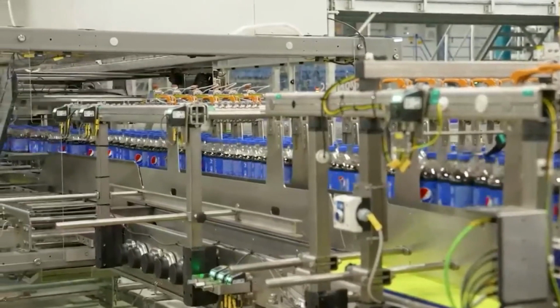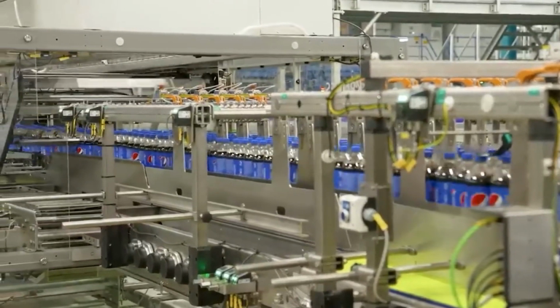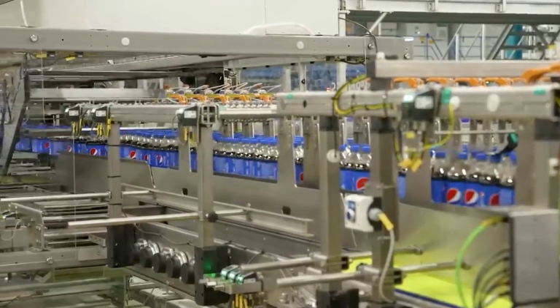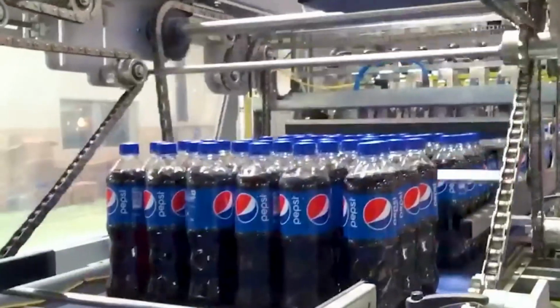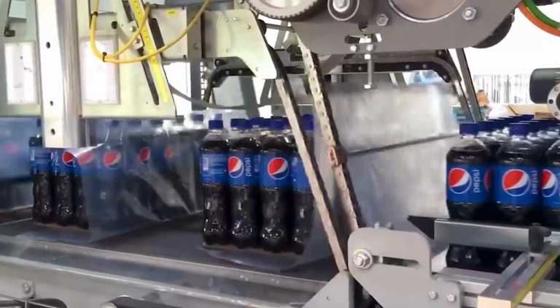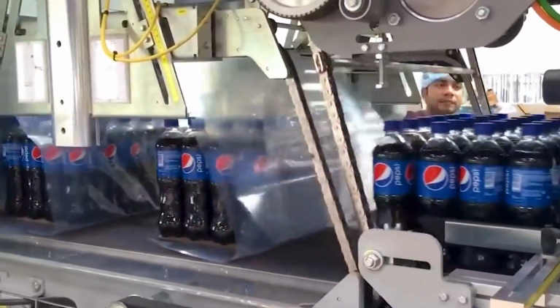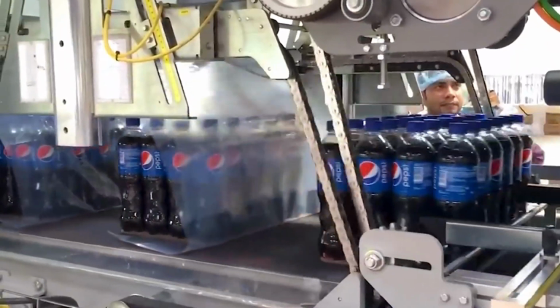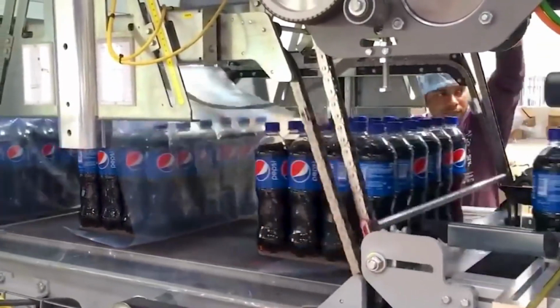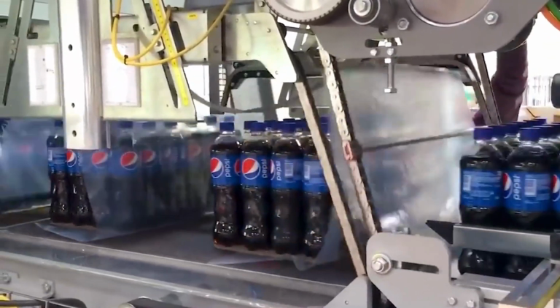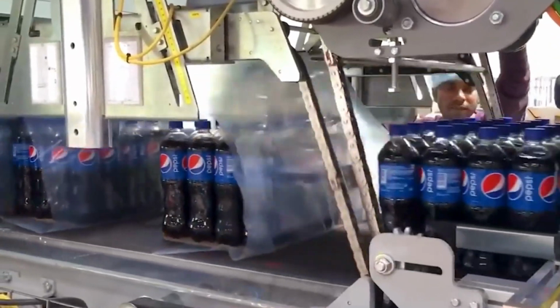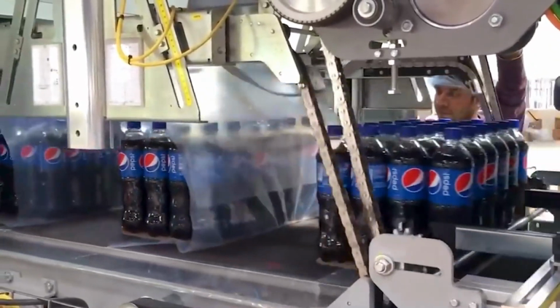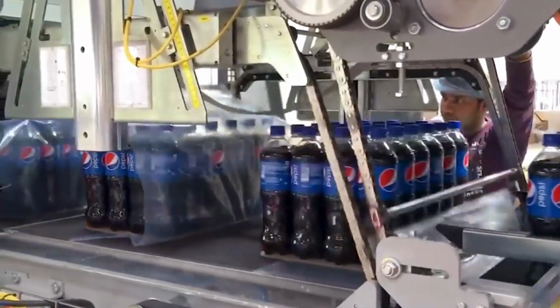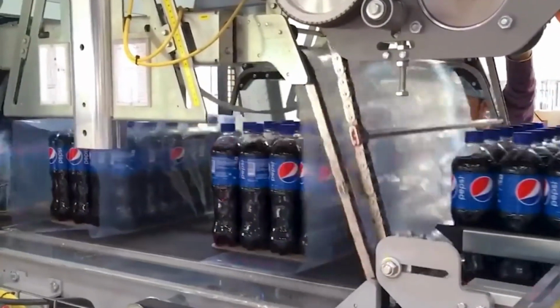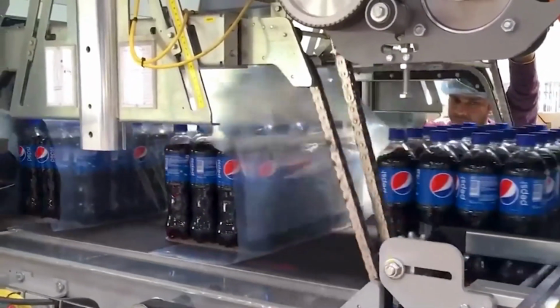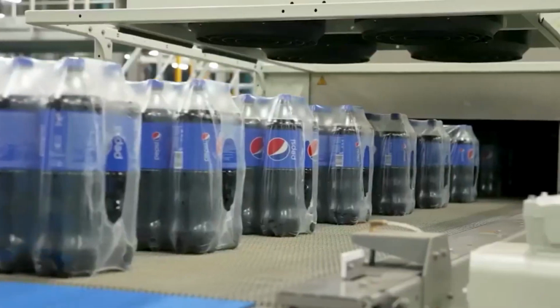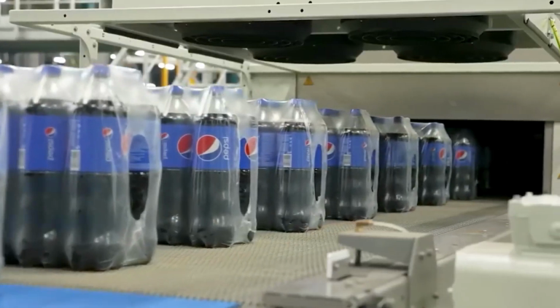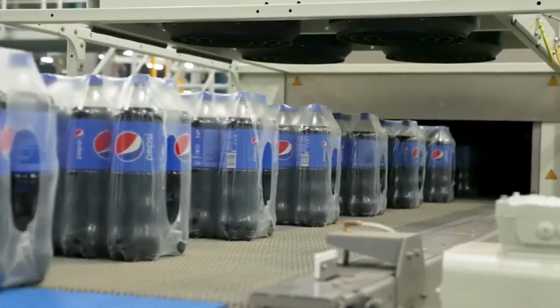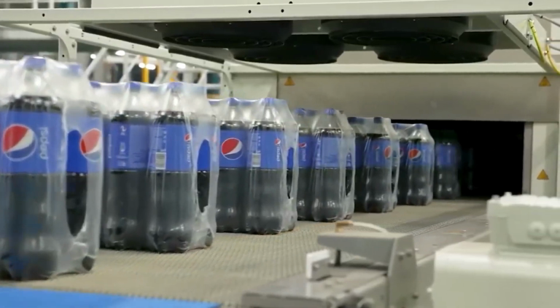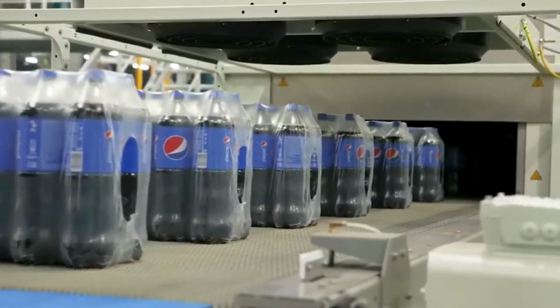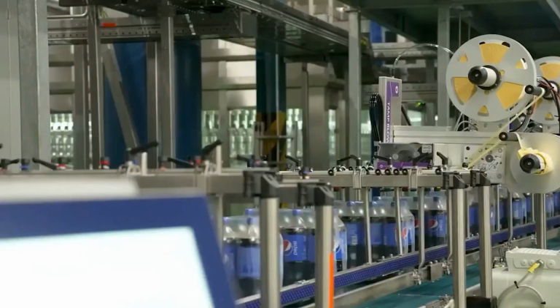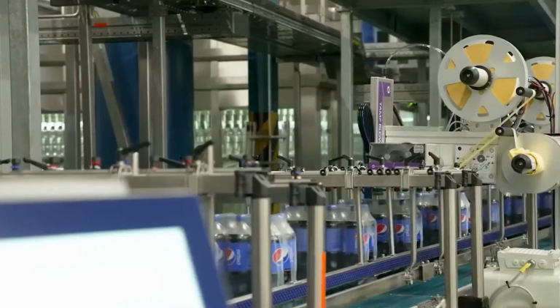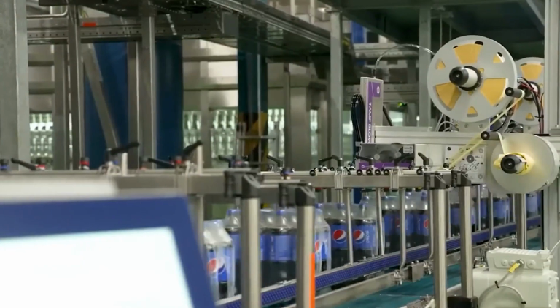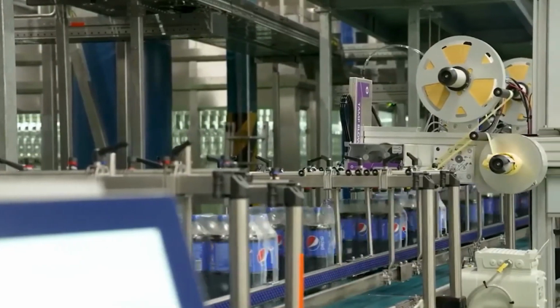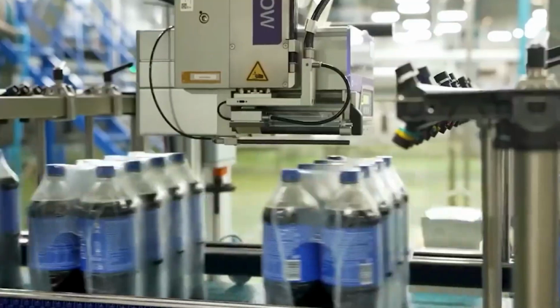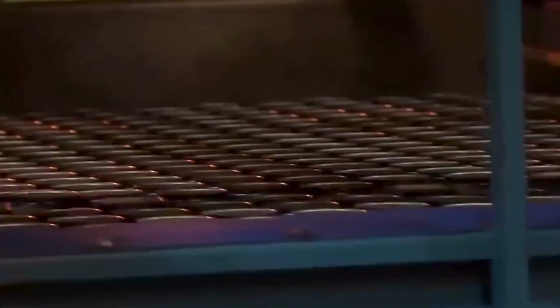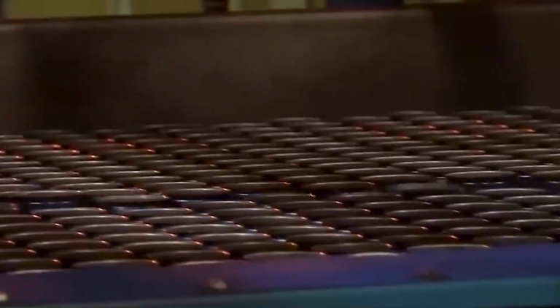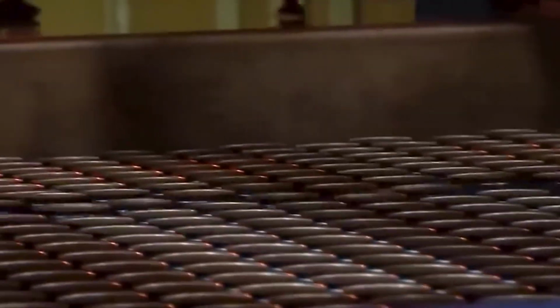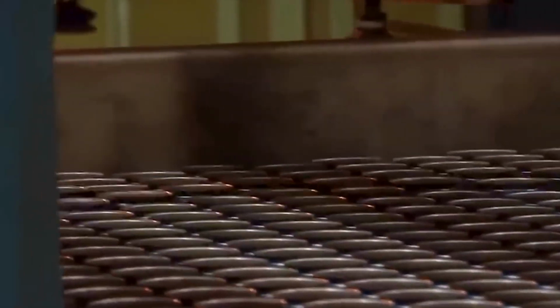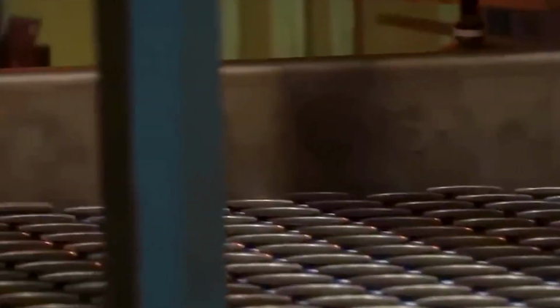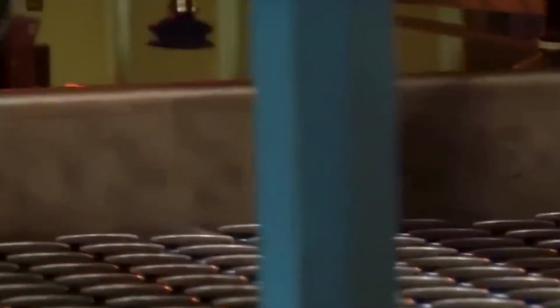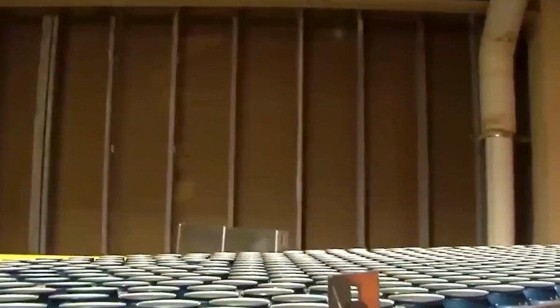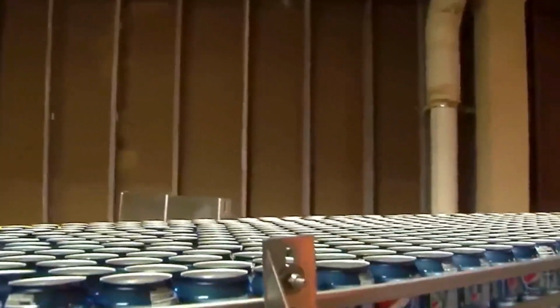It's eerily quiet, yet astonishingly efficient. Machines take over every part of the production line. It almost feels like you've stepped into a ghost factory, if it weren't for the blinking lights, whirring gears, and the steady hum of productivity.